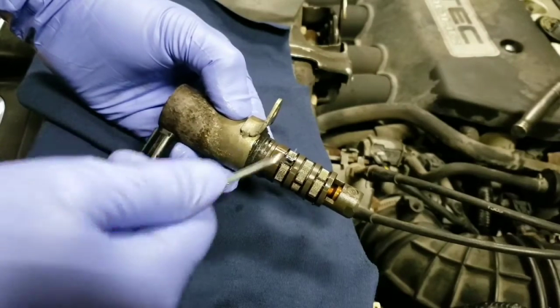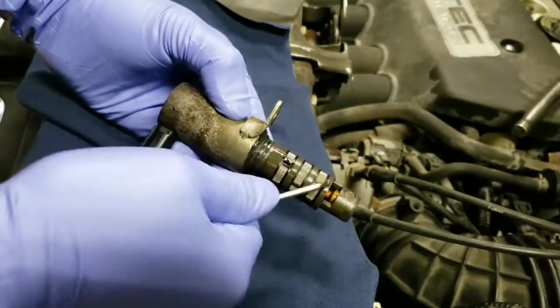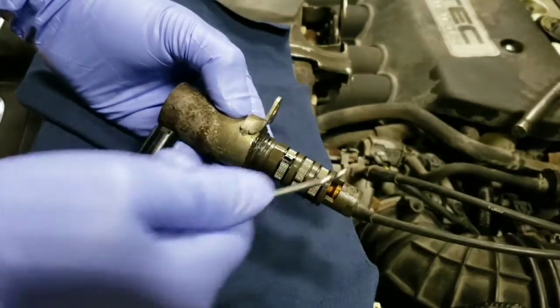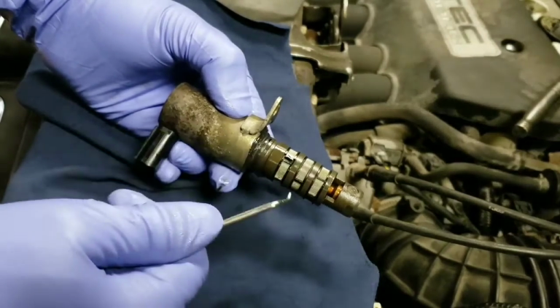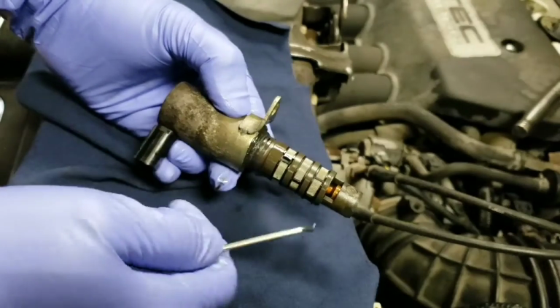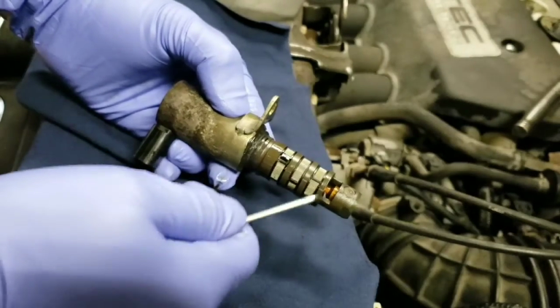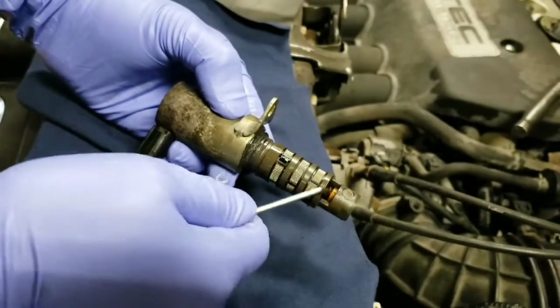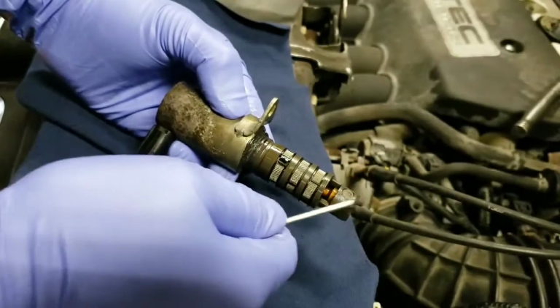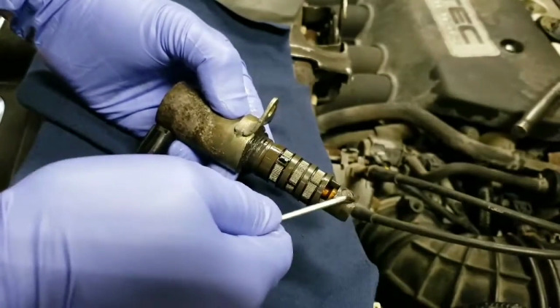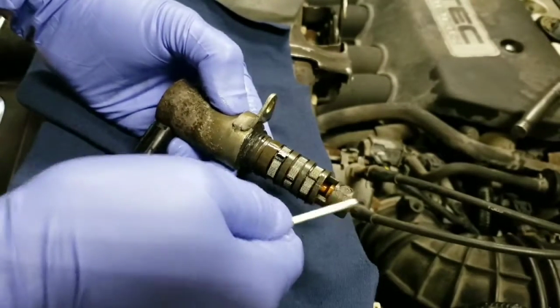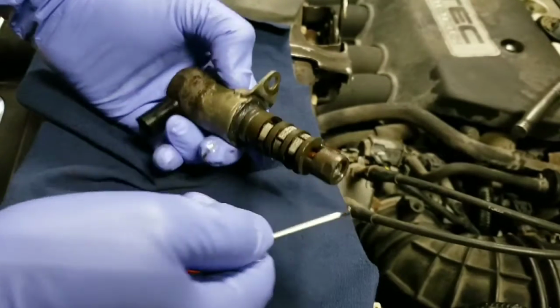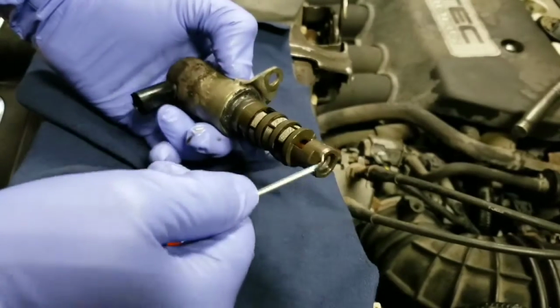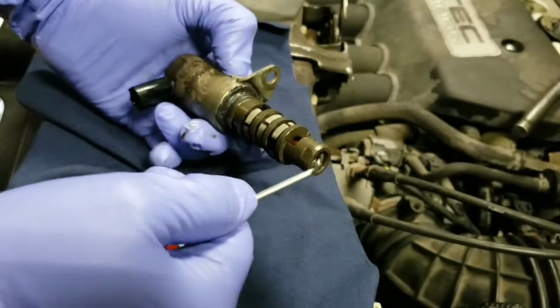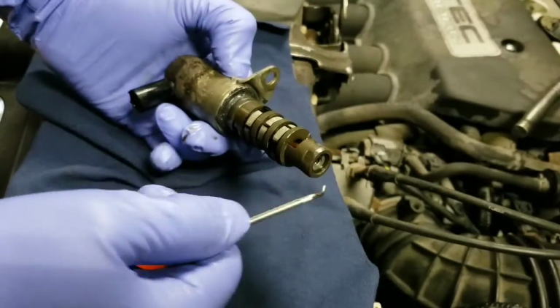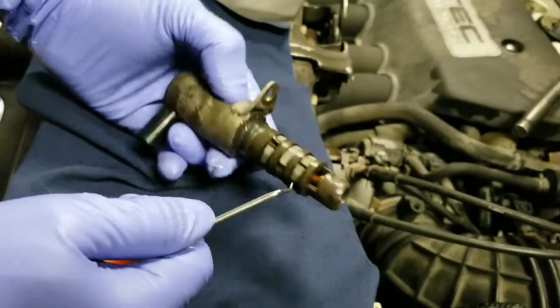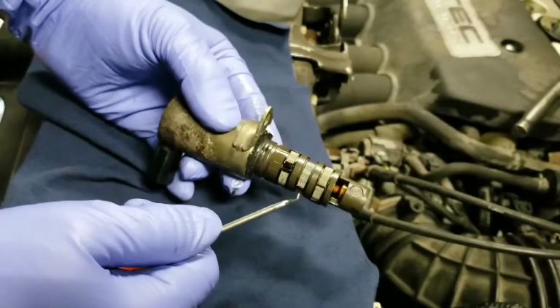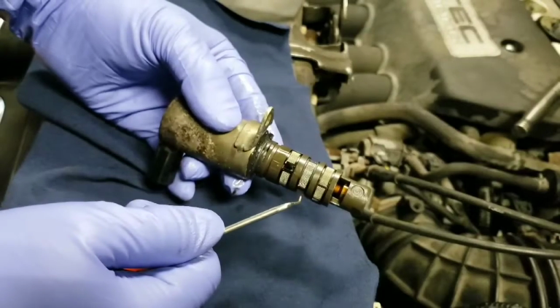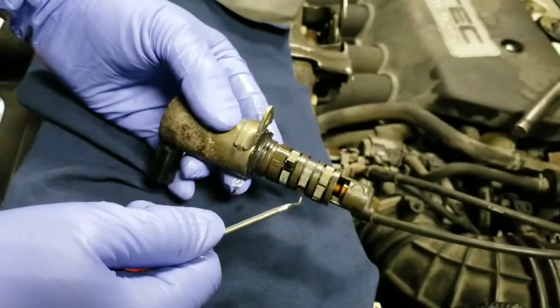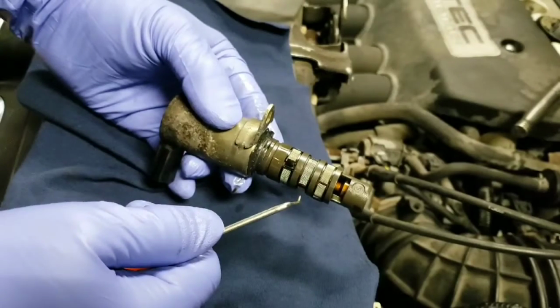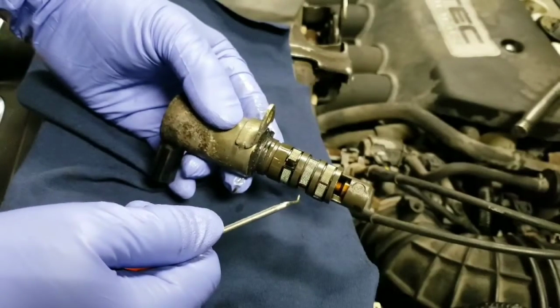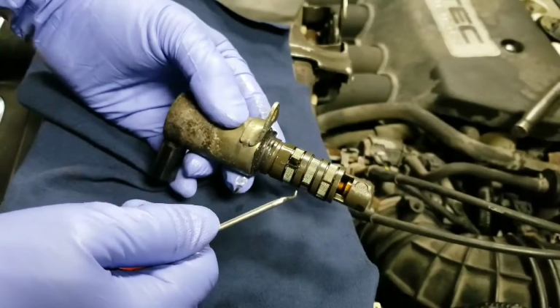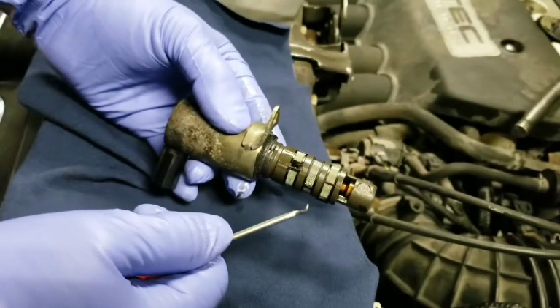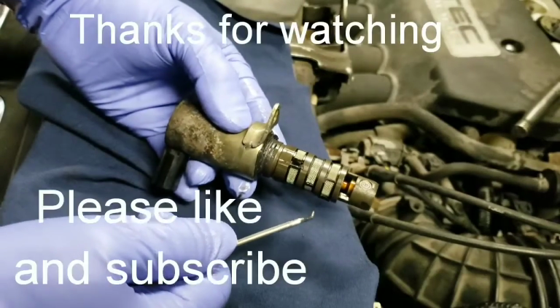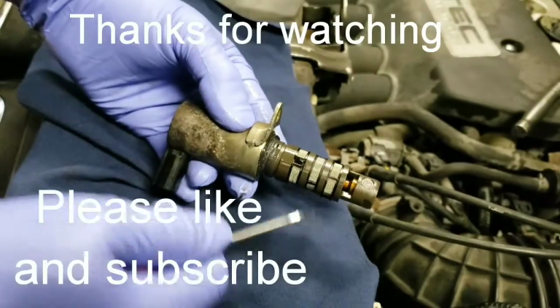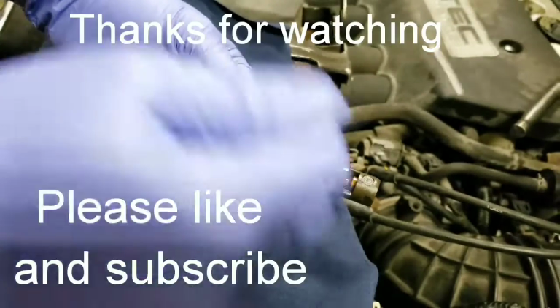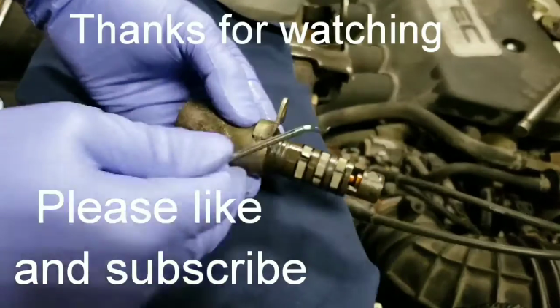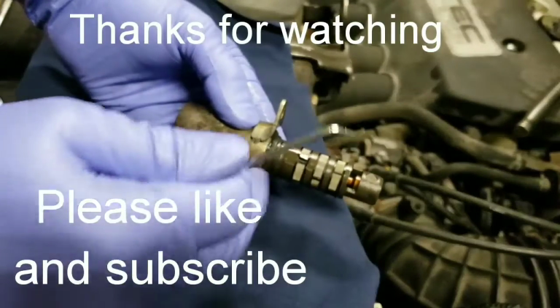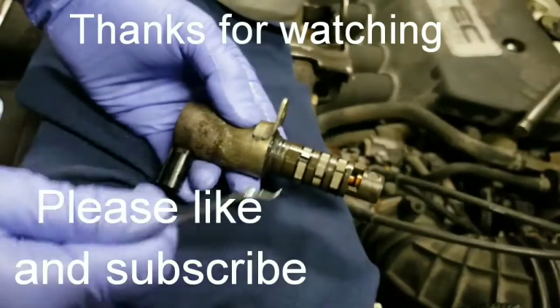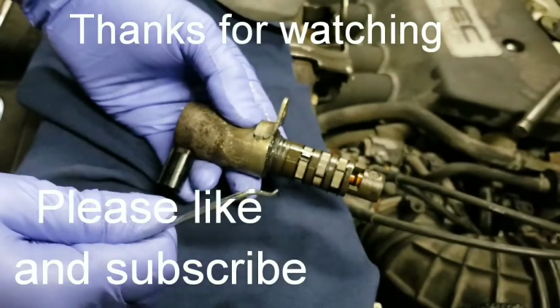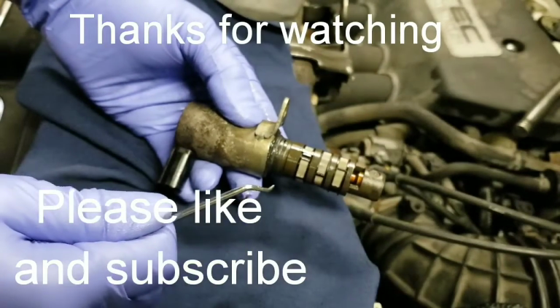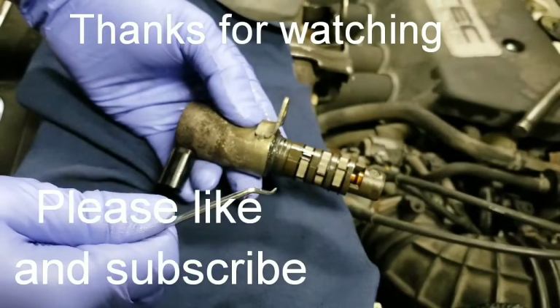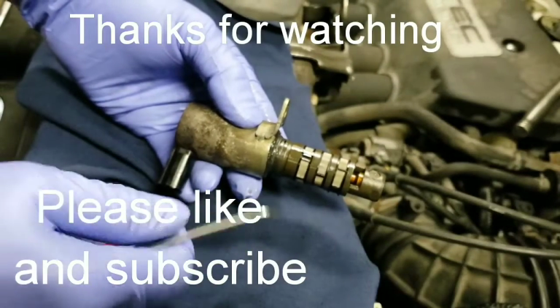So now, with that little bit of a mod, this will function much better.